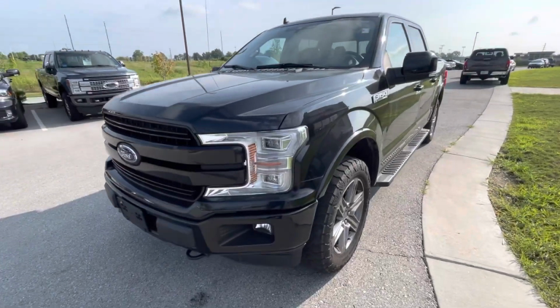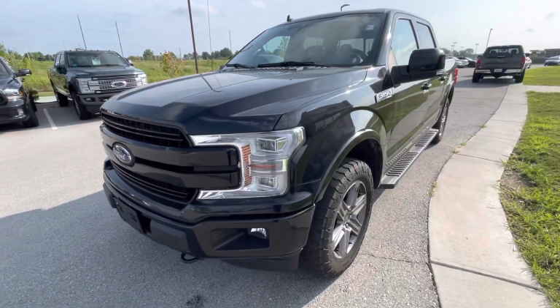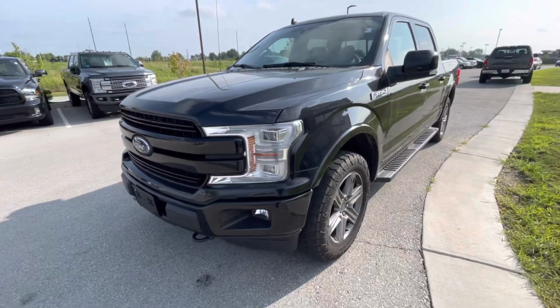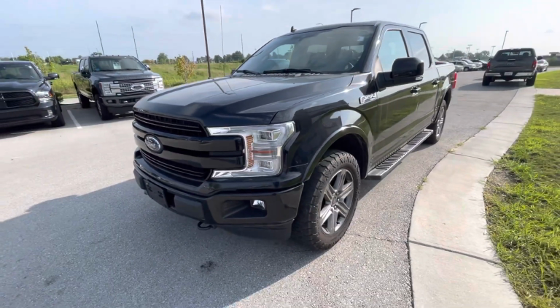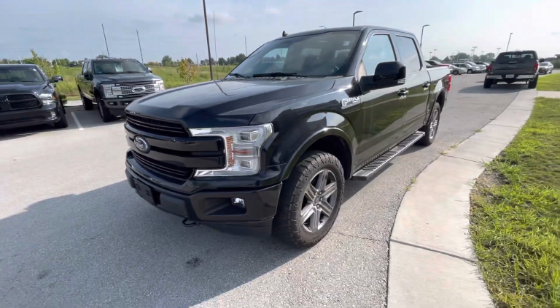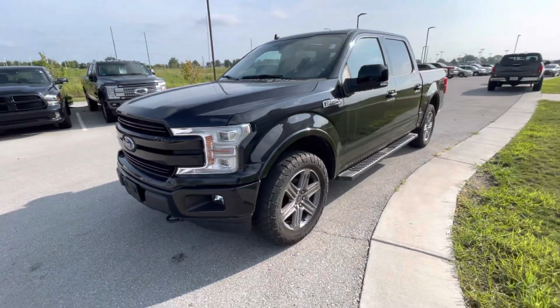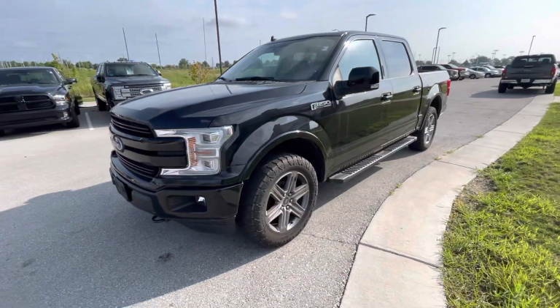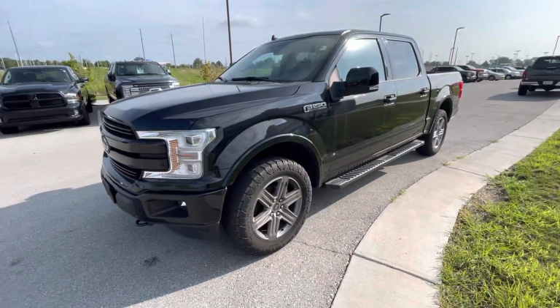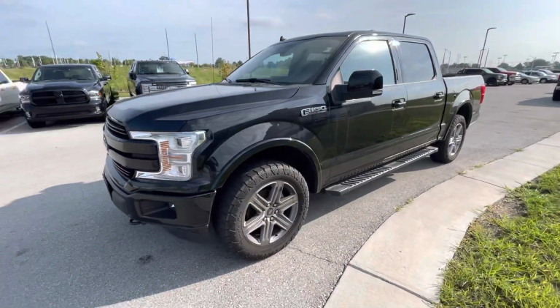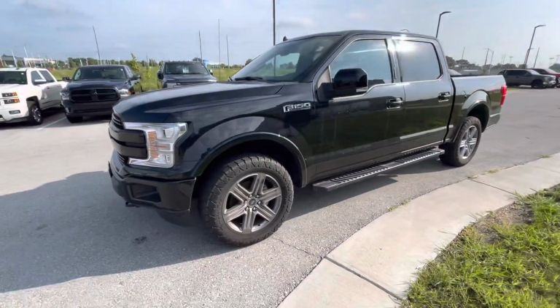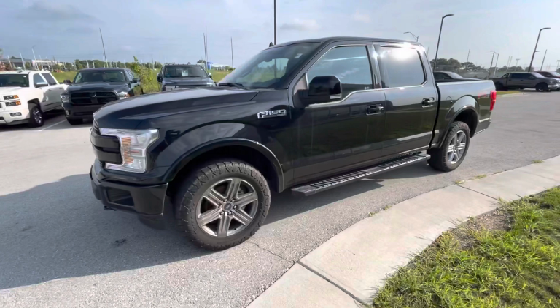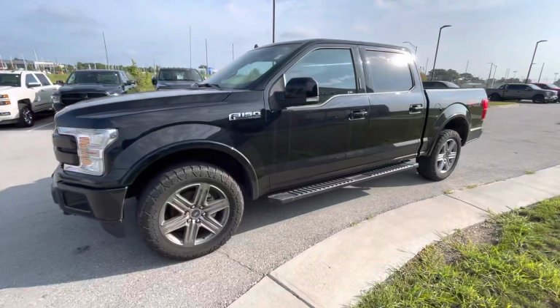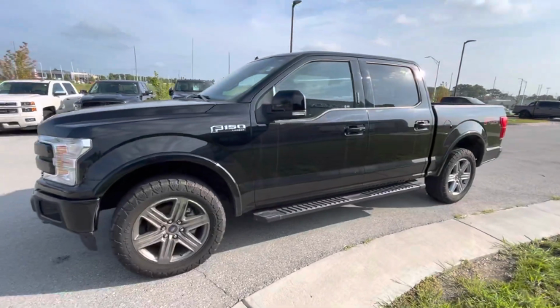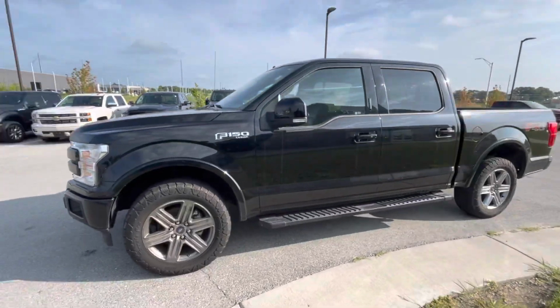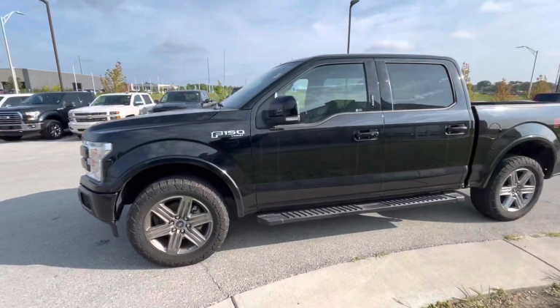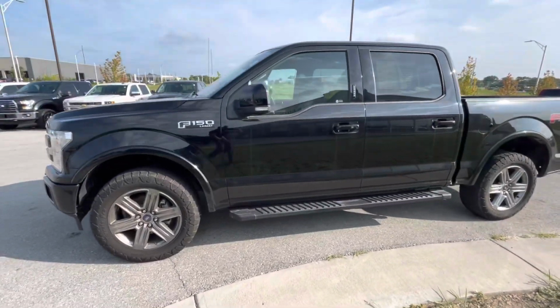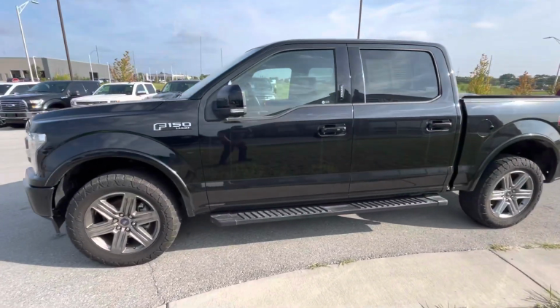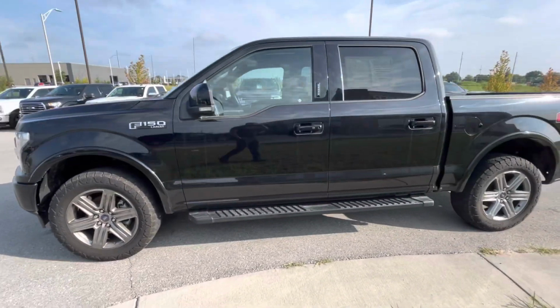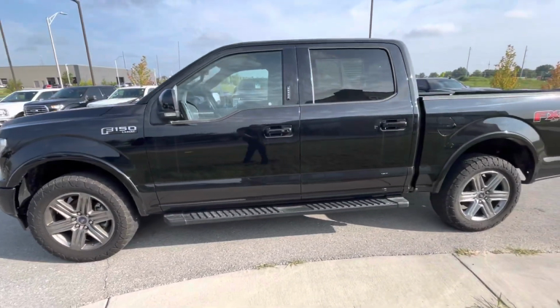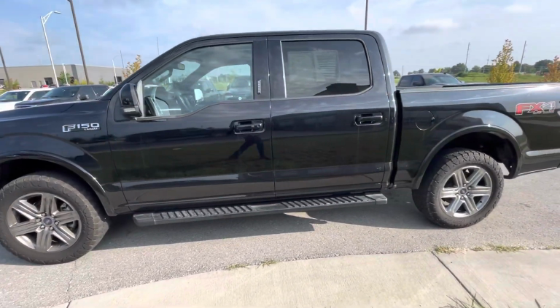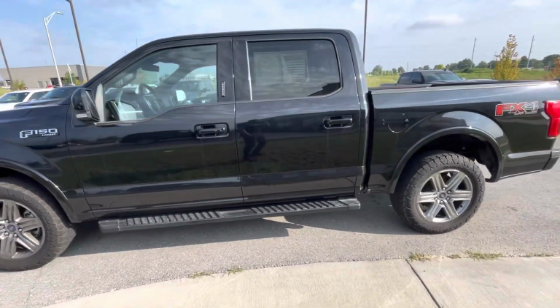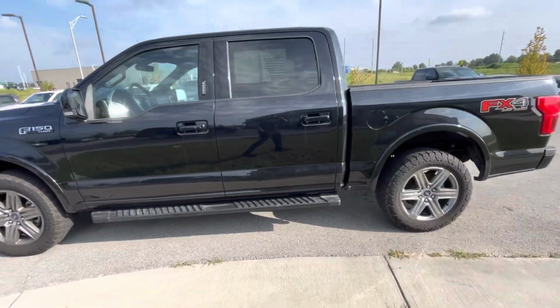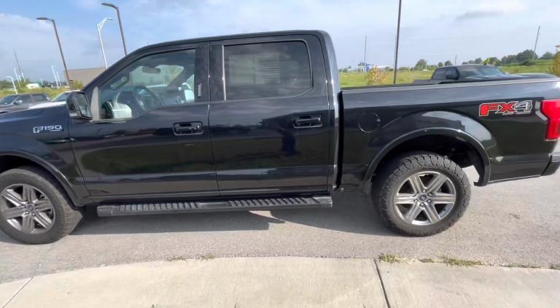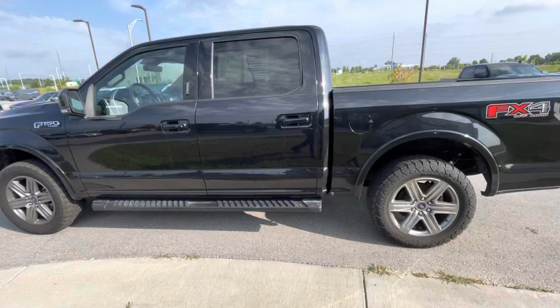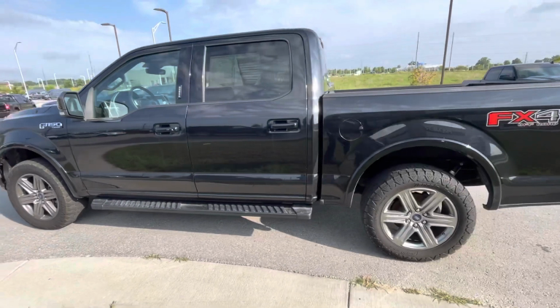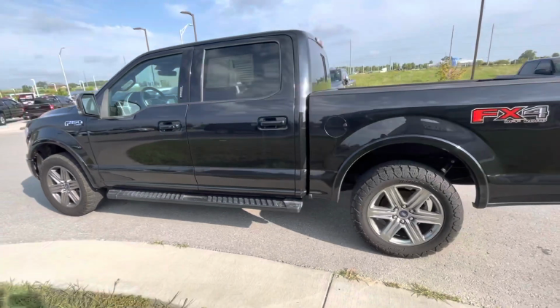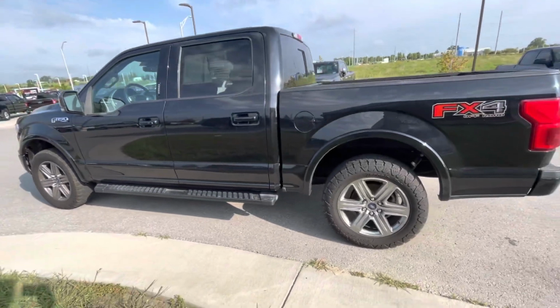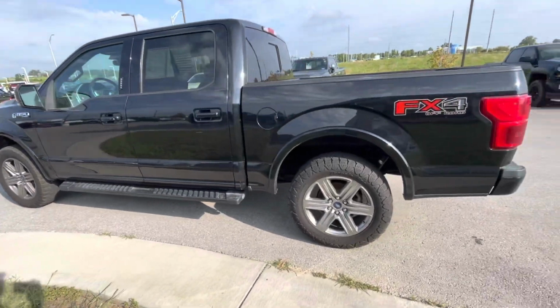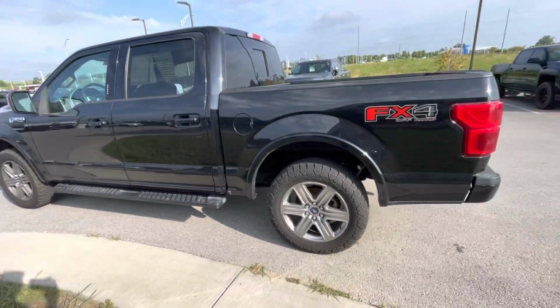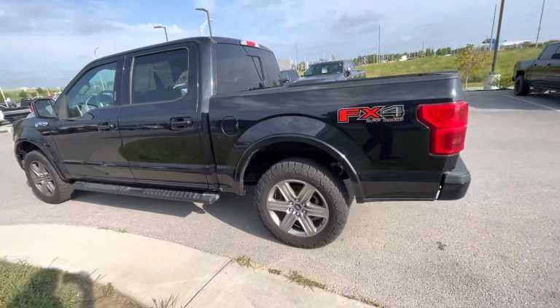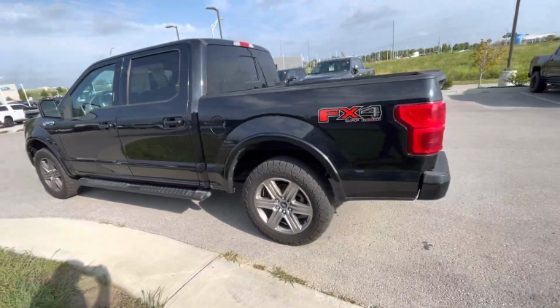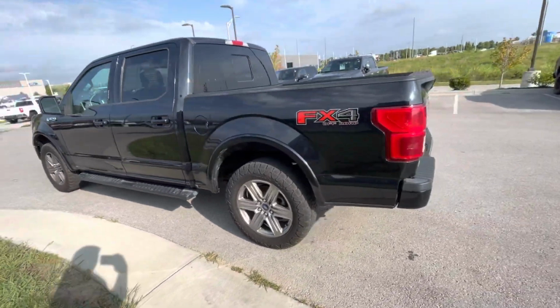Hi Jeff, my name is Gustavo, I'm from Premiere Outlet. Today I just want to shoot a quick video on this 2019 Ford F-150. You sent us an inquiry online, so I decided to take a short video so that way you can take a look at it.